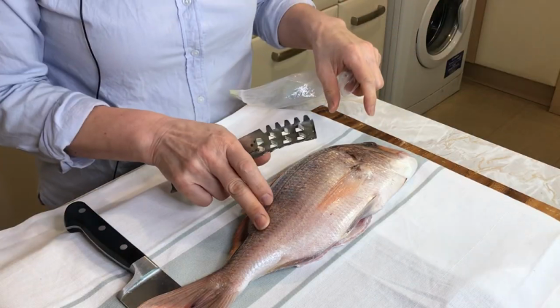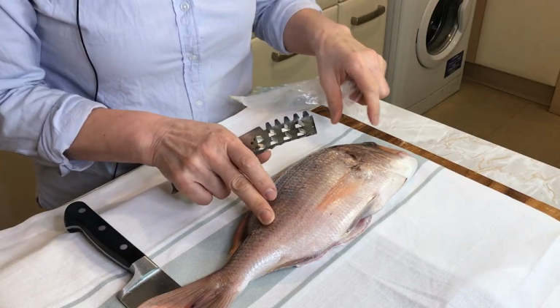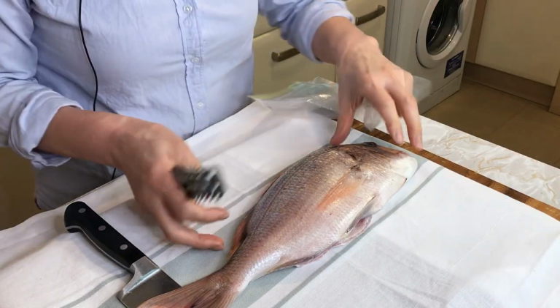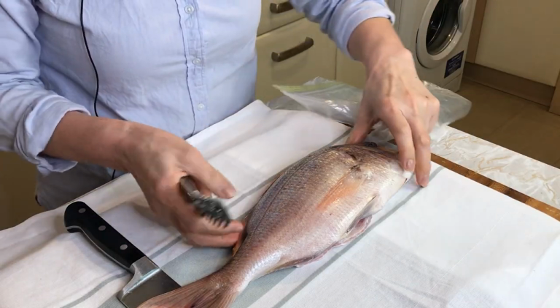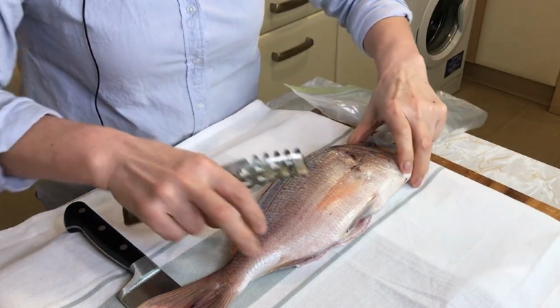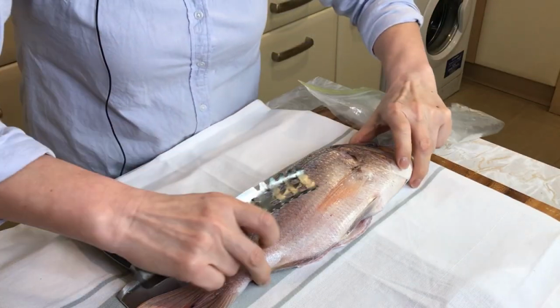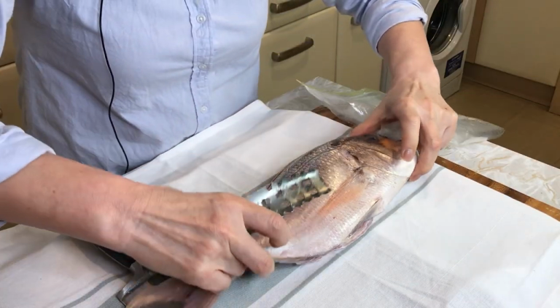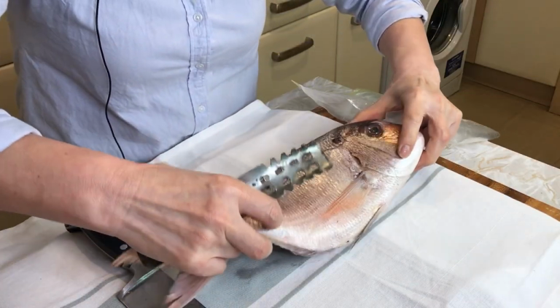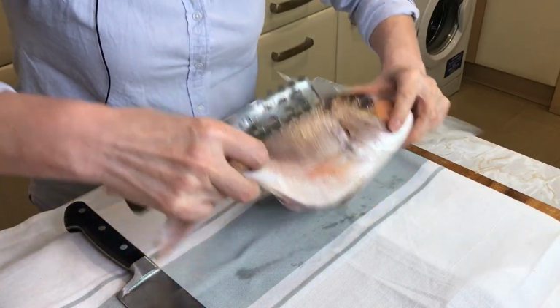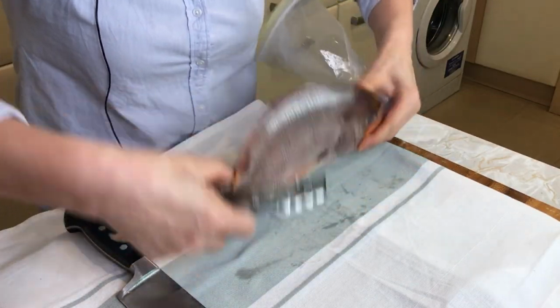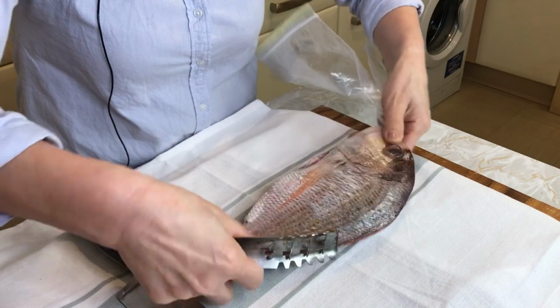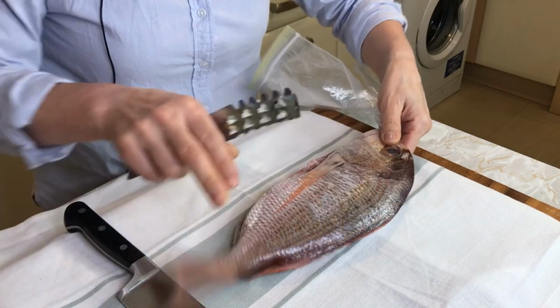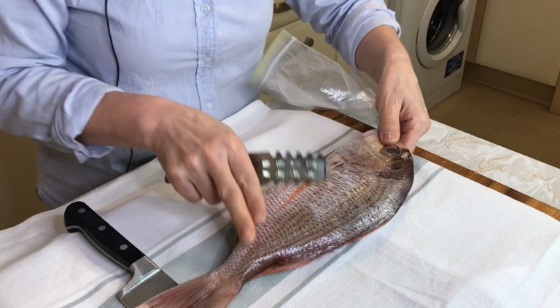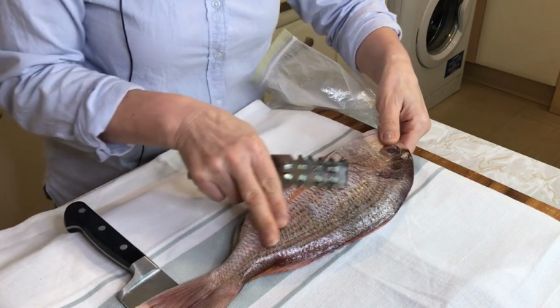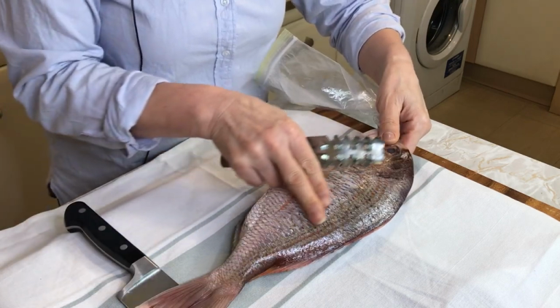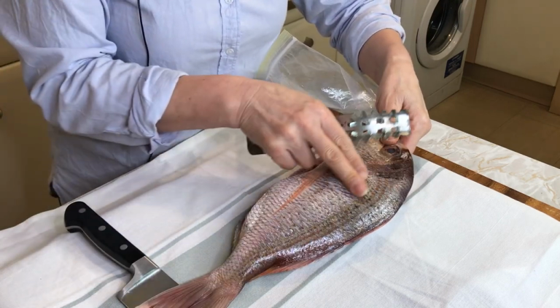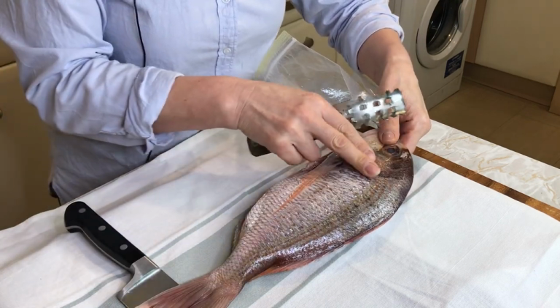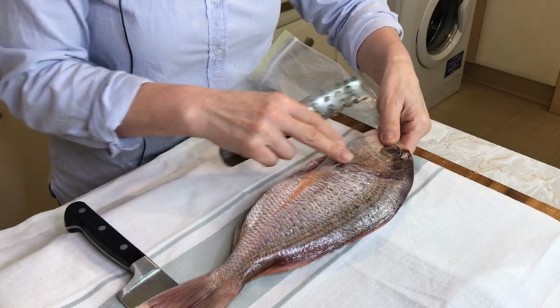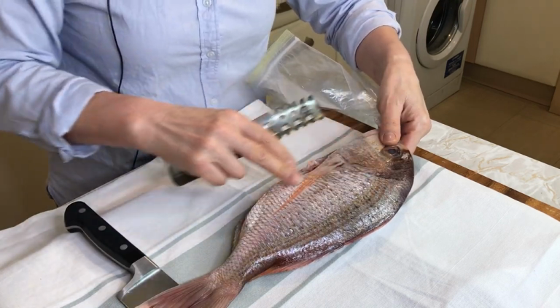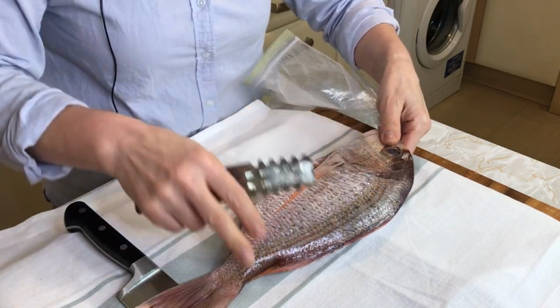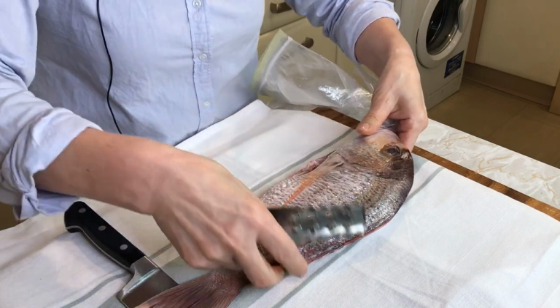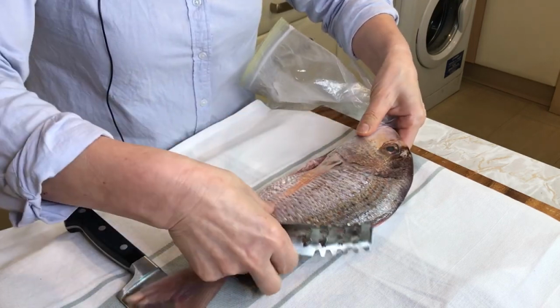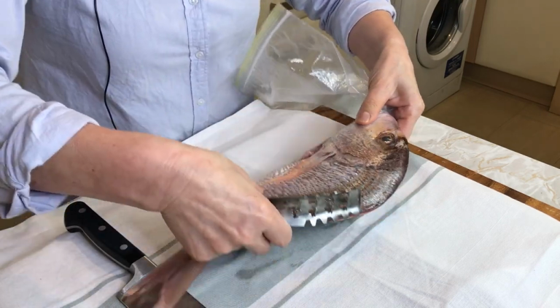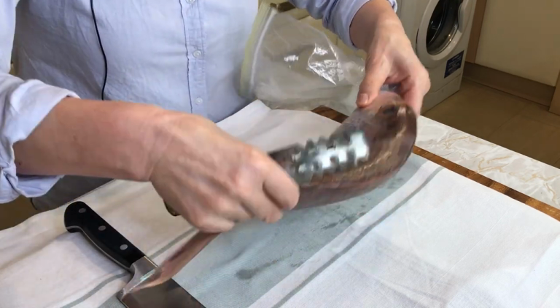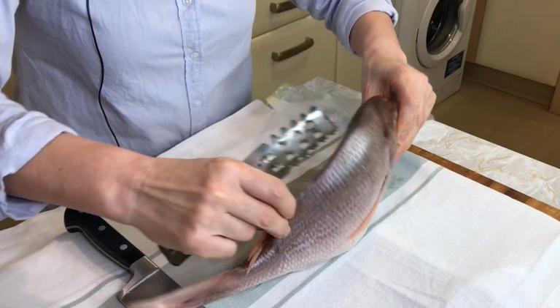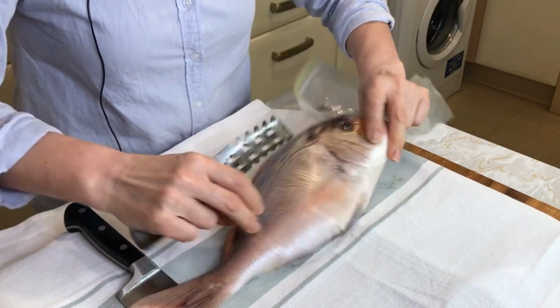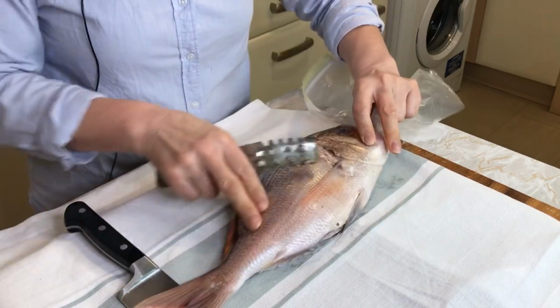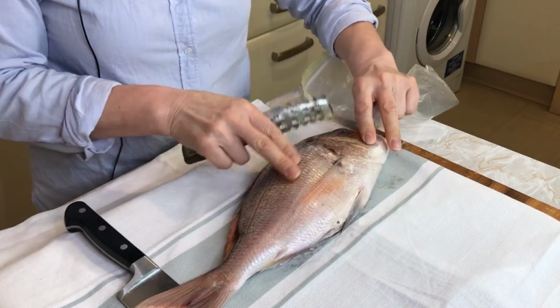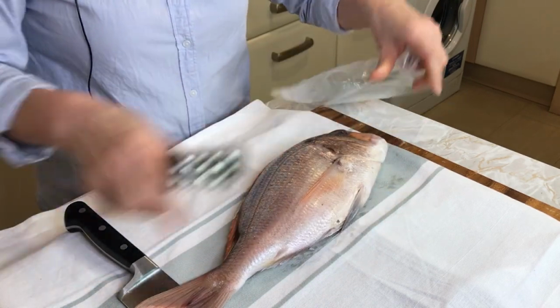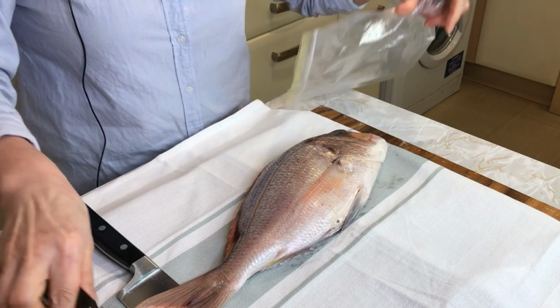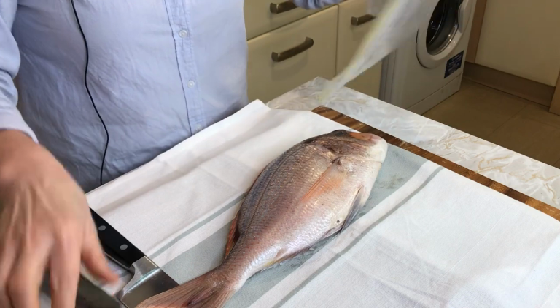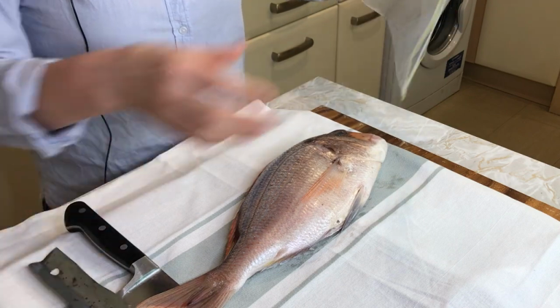I just removed the other part — I removed the scales — but I will show you this side.